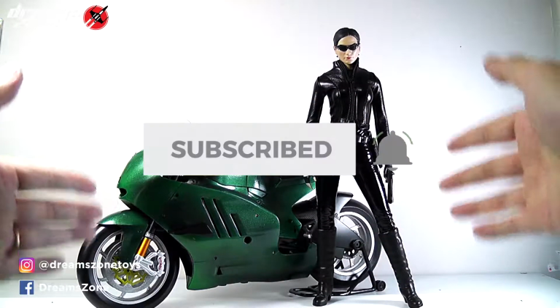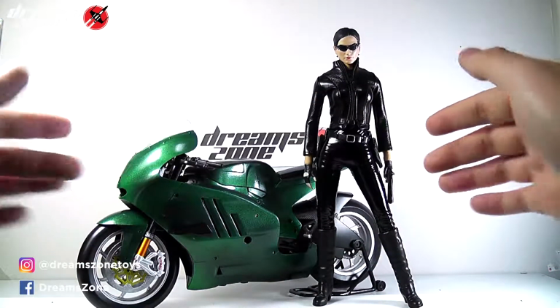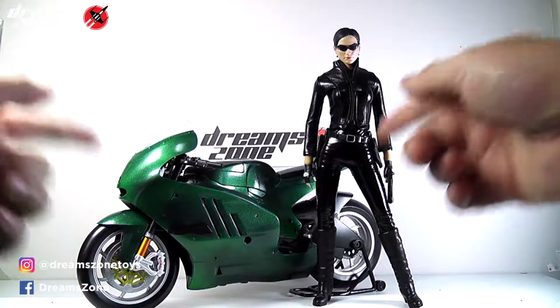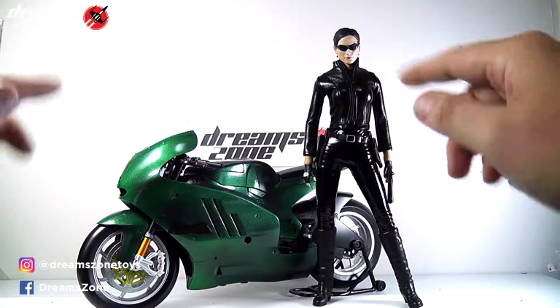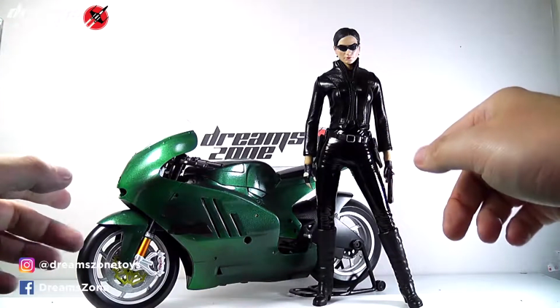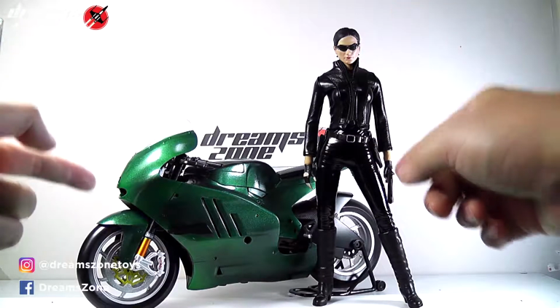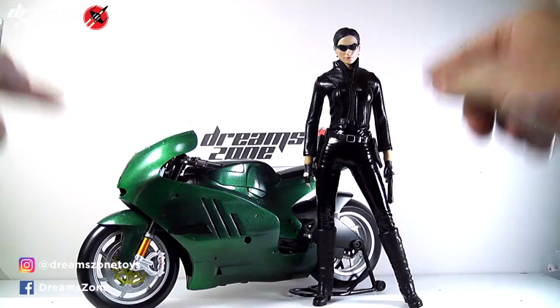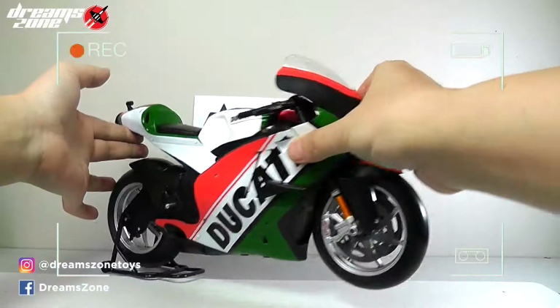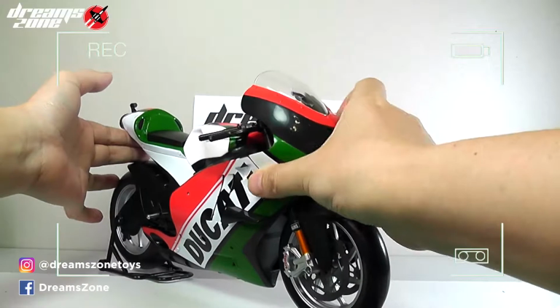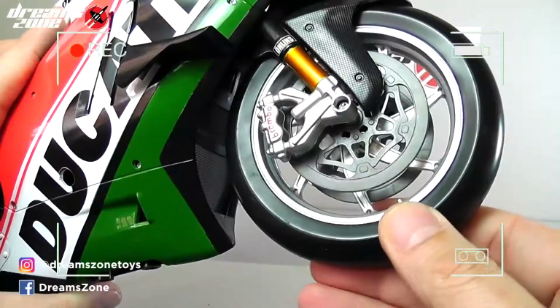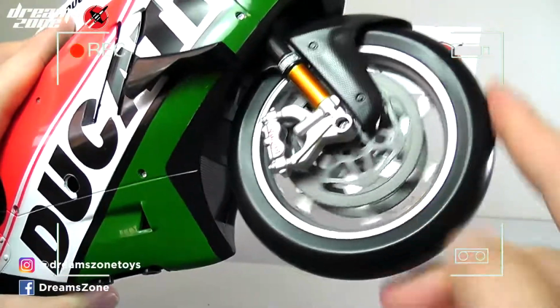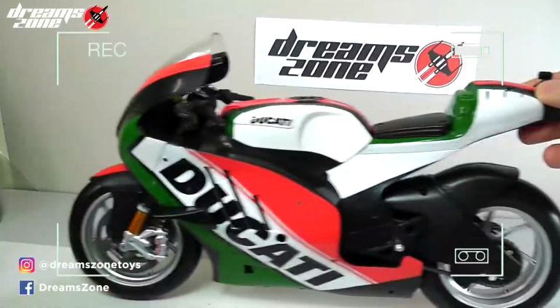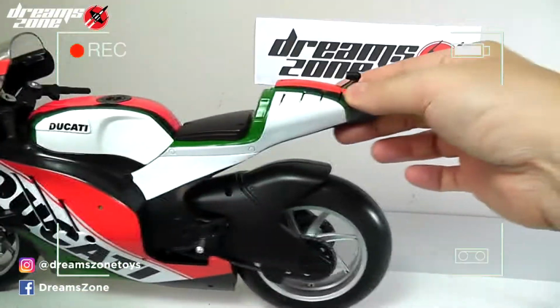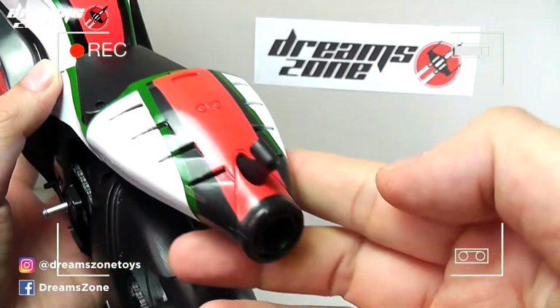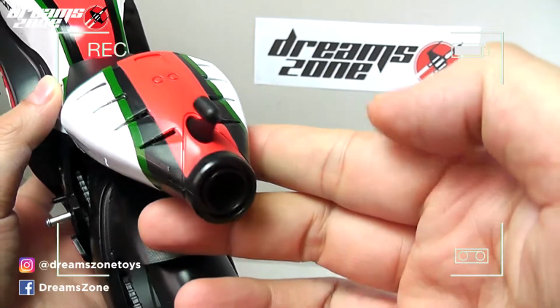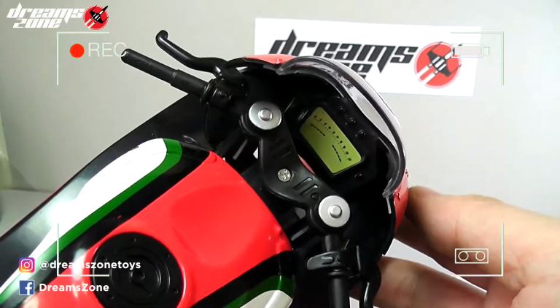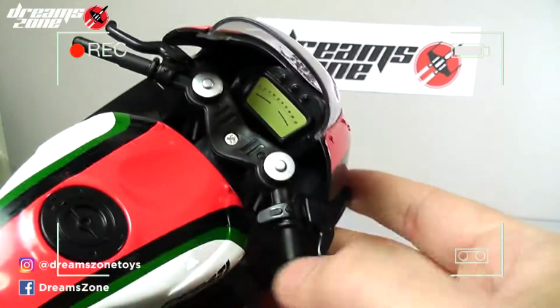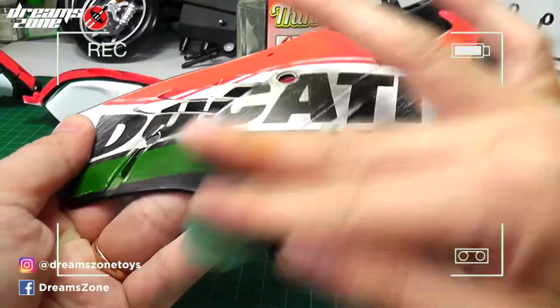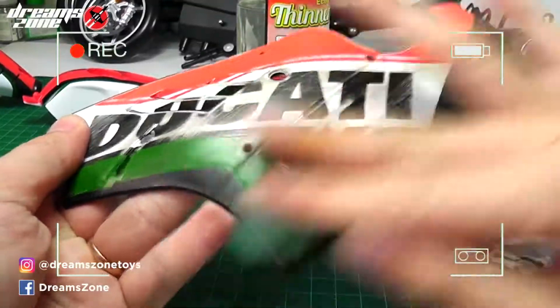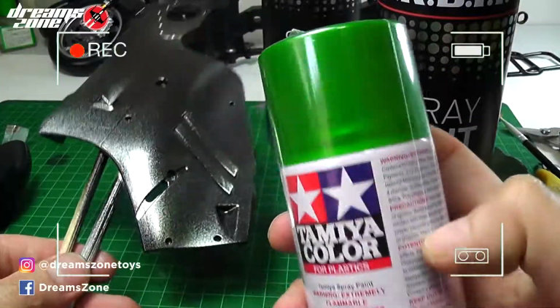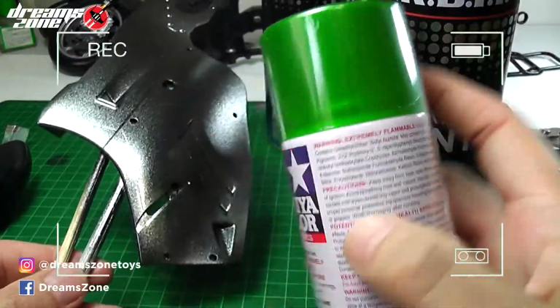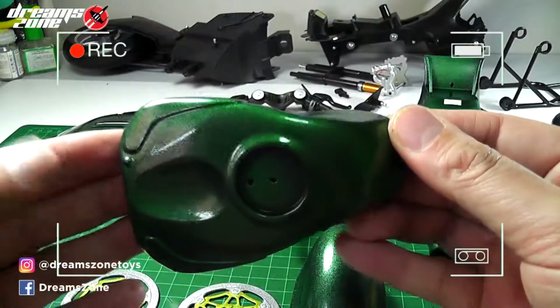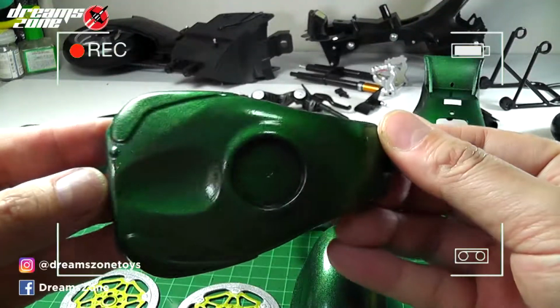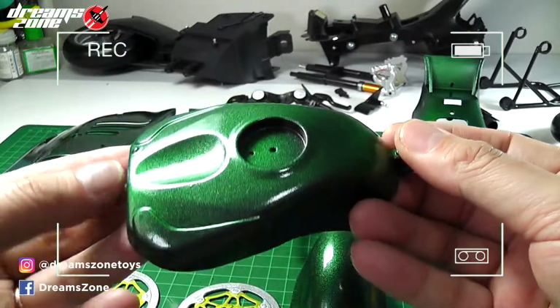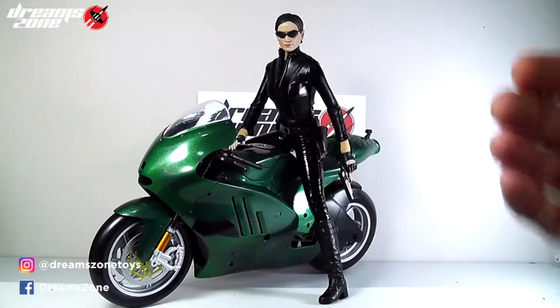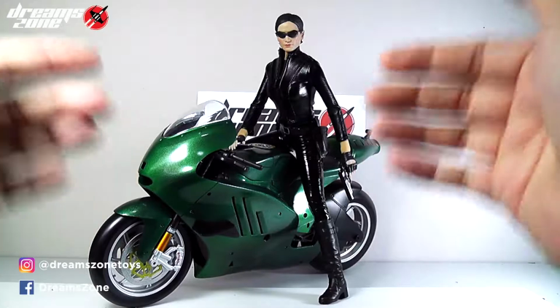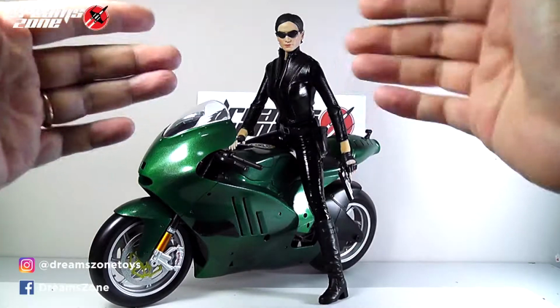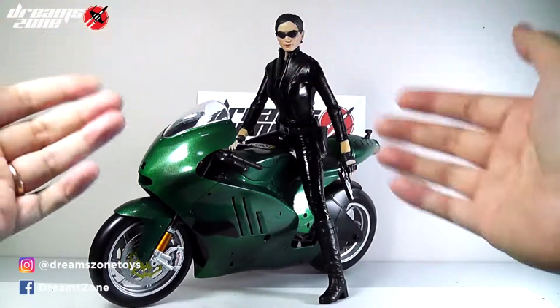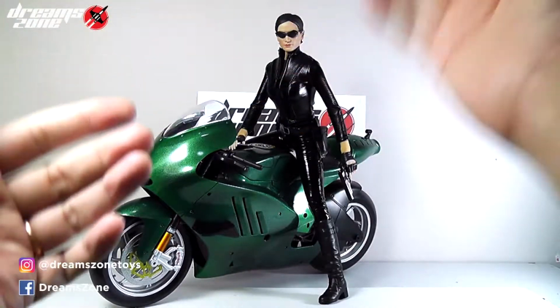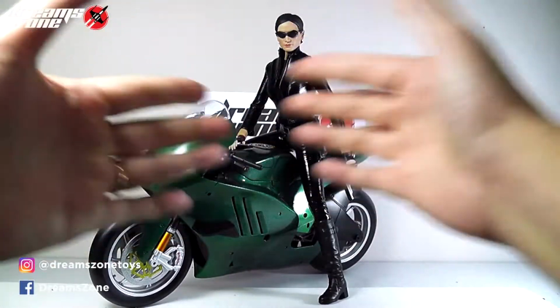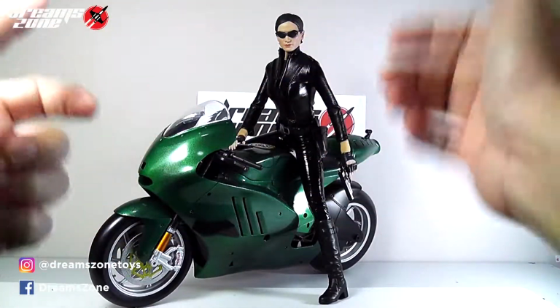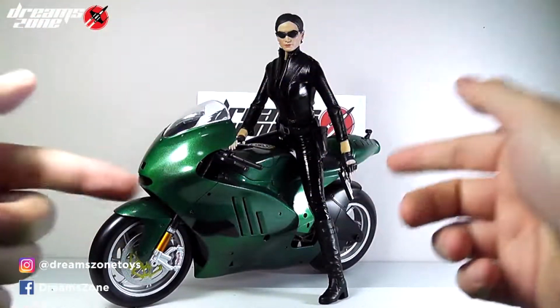Okay, let's get back to the Matrix, Trinity and the bike. In this video, I will do a quick review of the 1:6 scale motorcycle I have selected, sanding, color mixing, repaint, and I'll show you step by step. Hope you enjoy it. Alright, without further ado, let us begin.